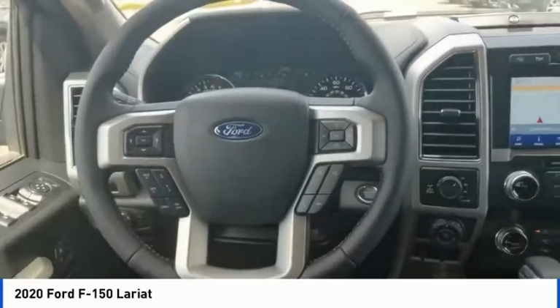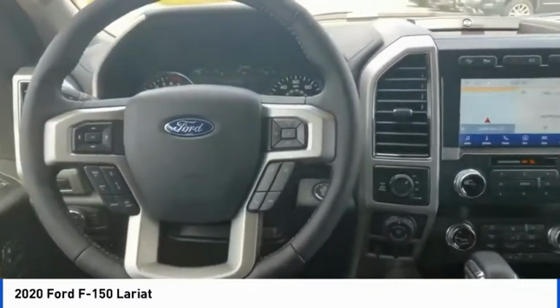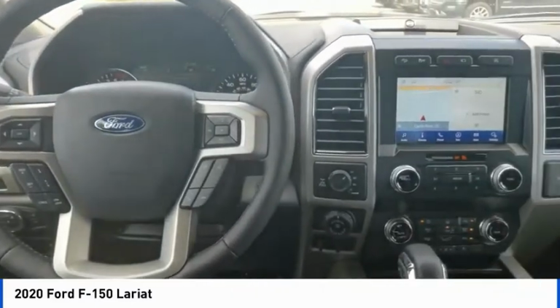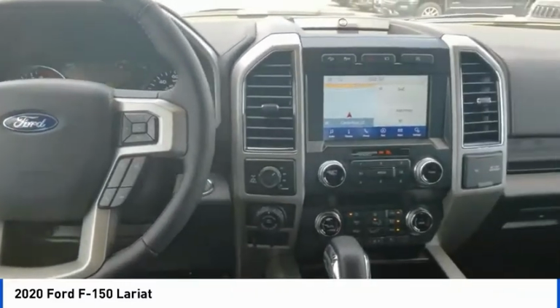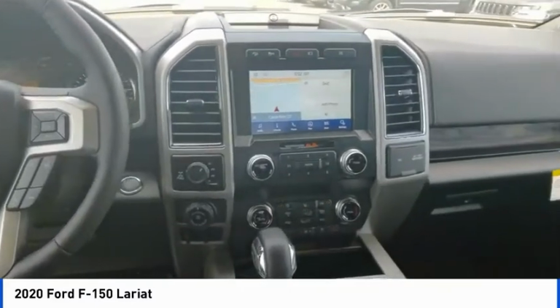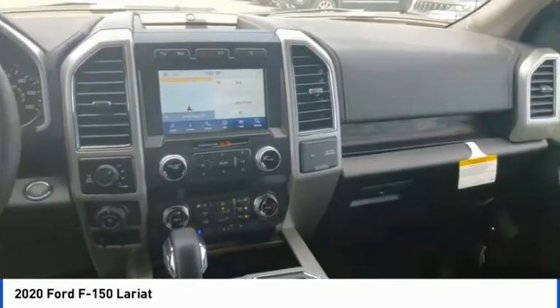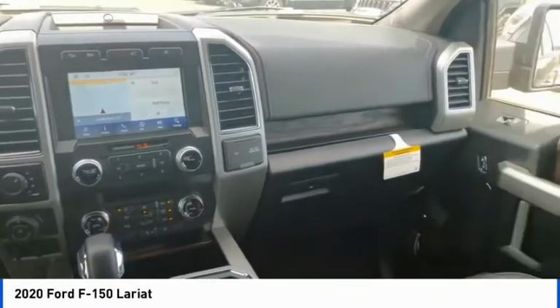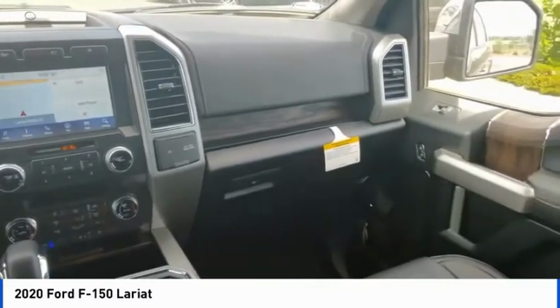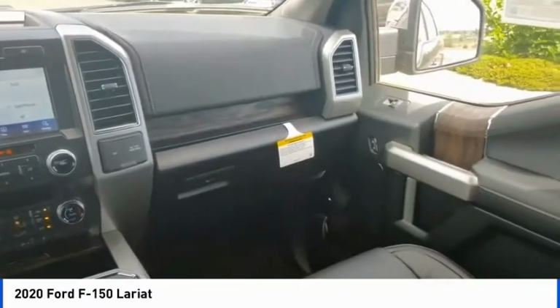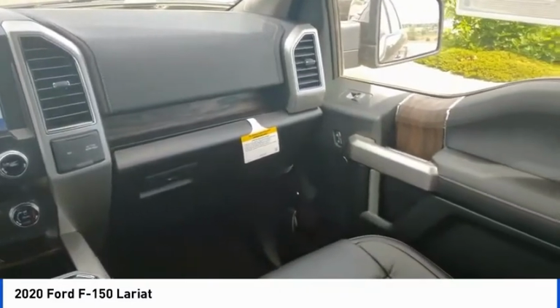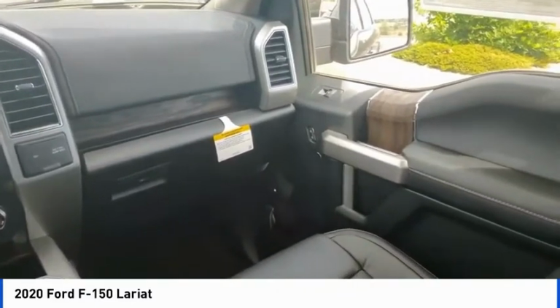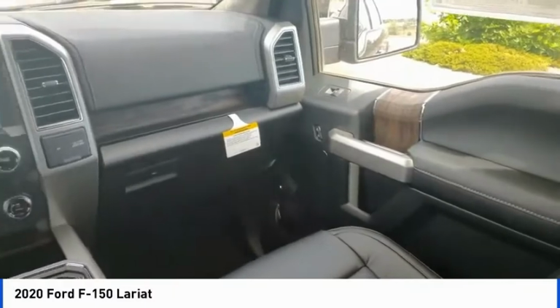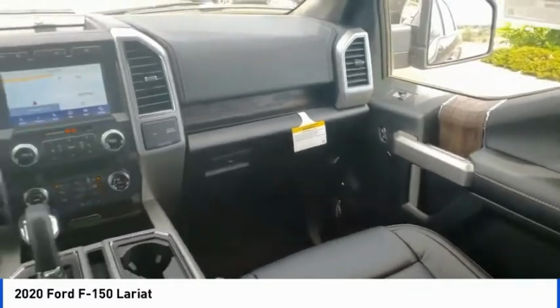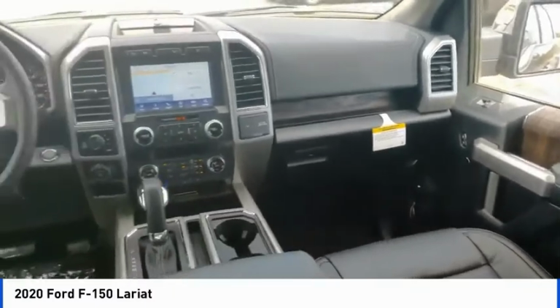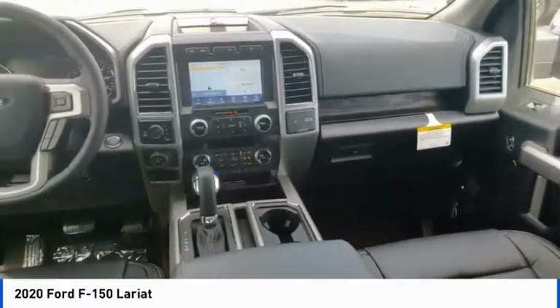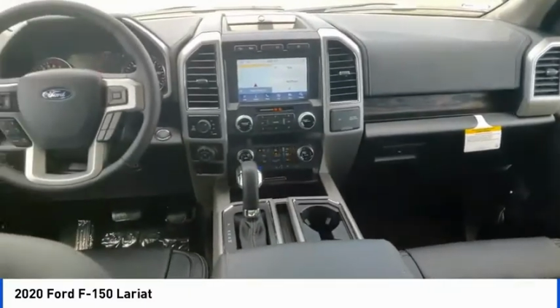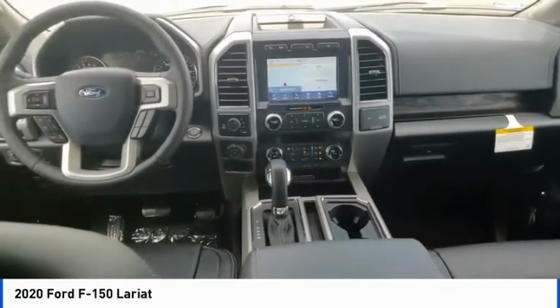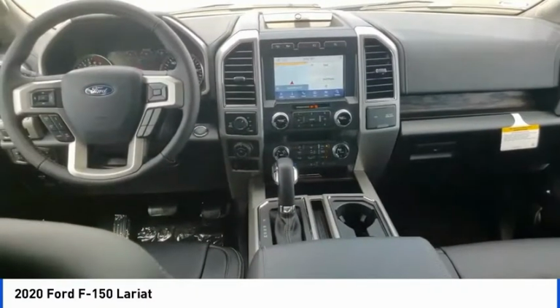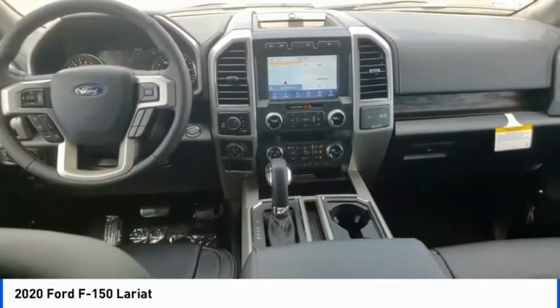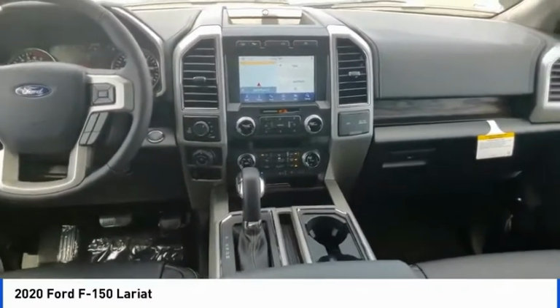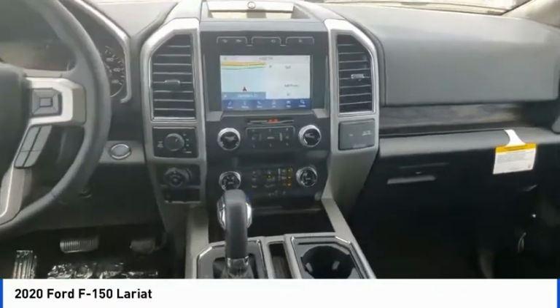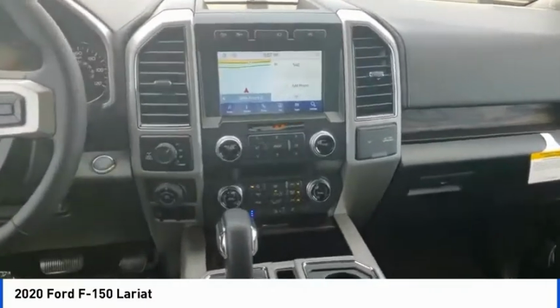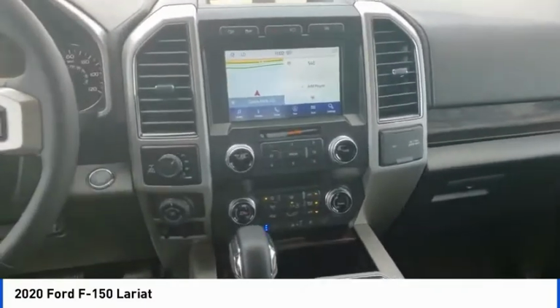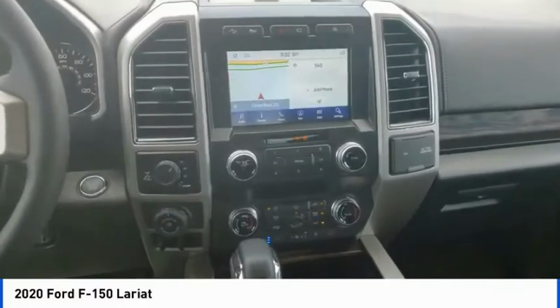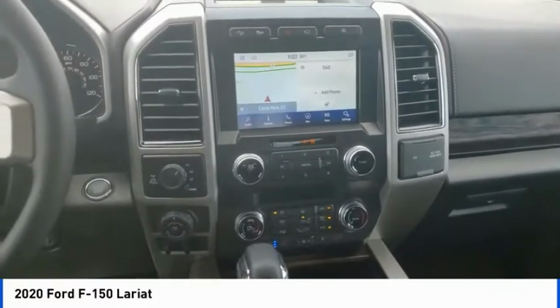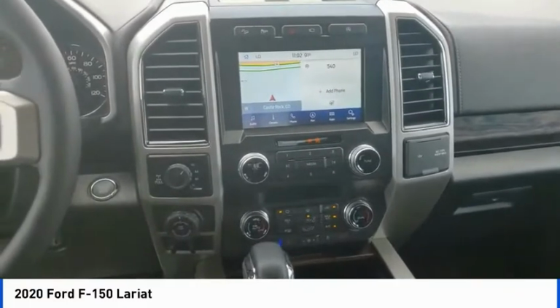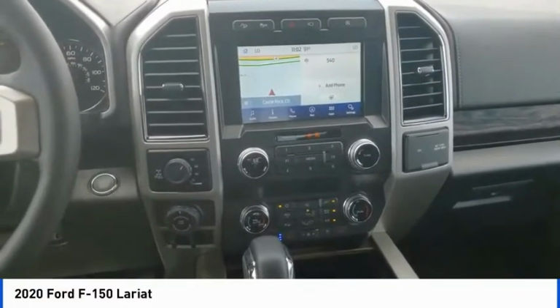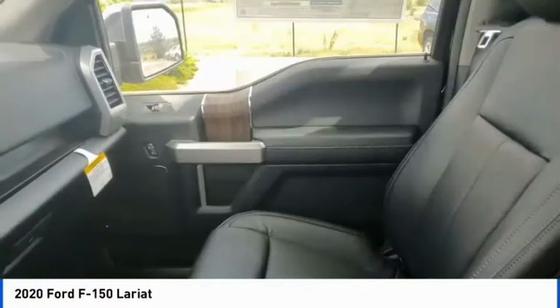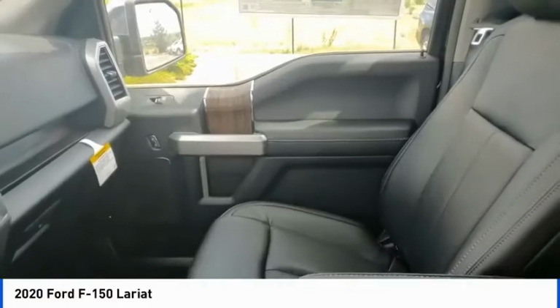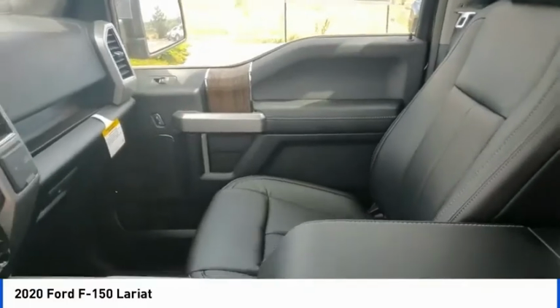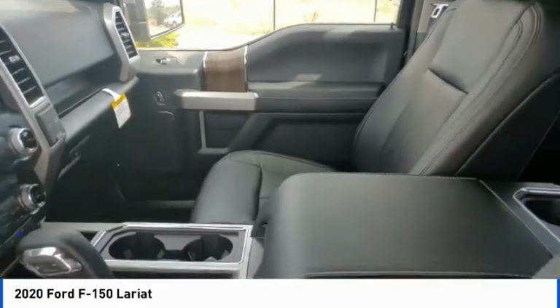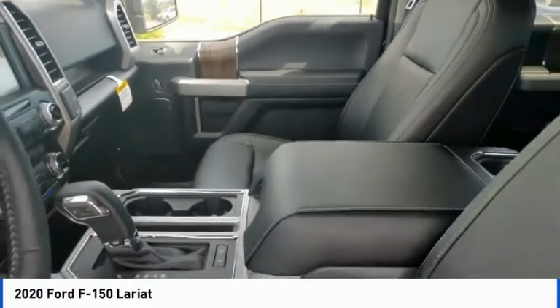Hill descent control, electronic stability control, brake assist, traction control, remote keyless entry, rear step bumper, fog lights, front wheel independent suspension, ventilated front seats, speed control.